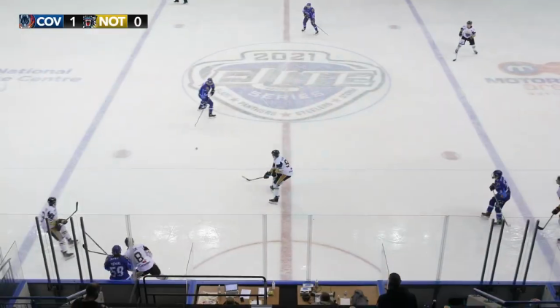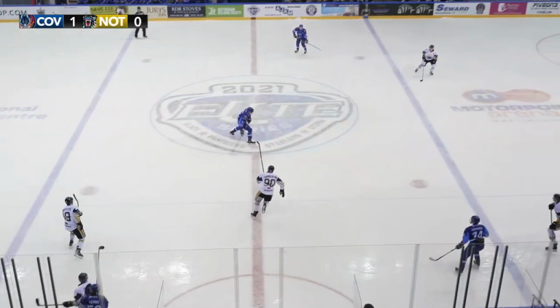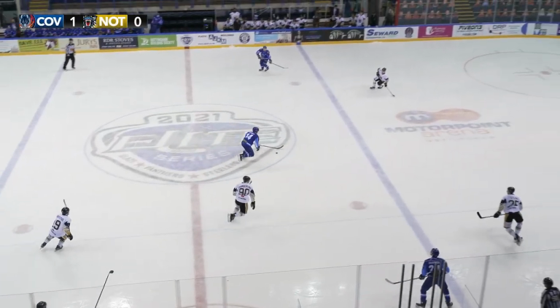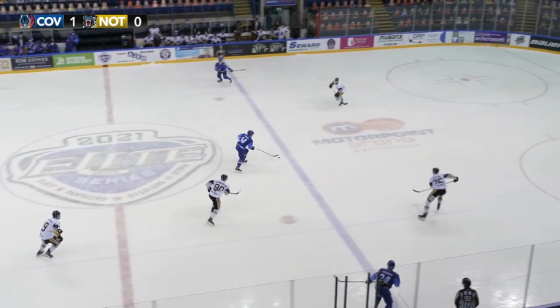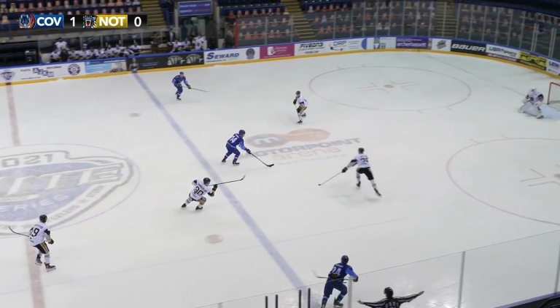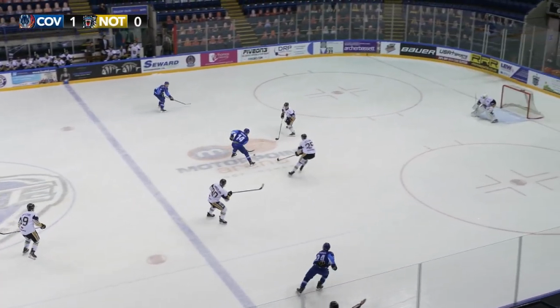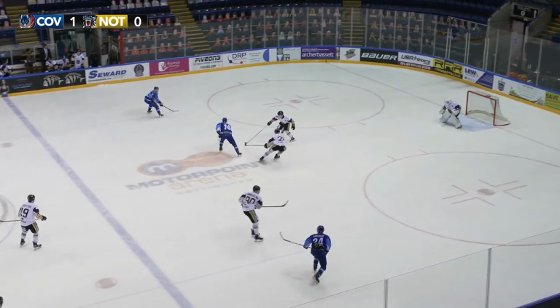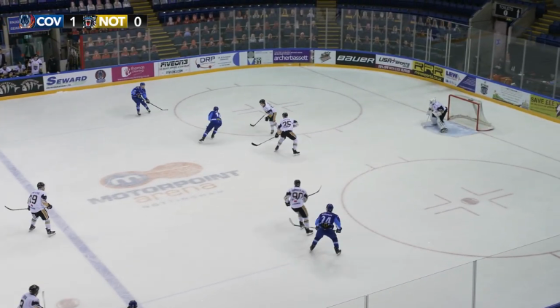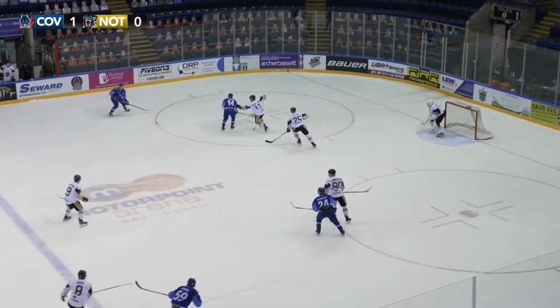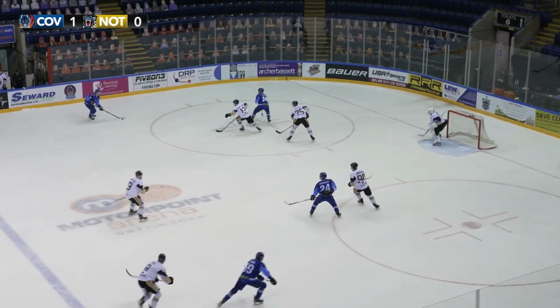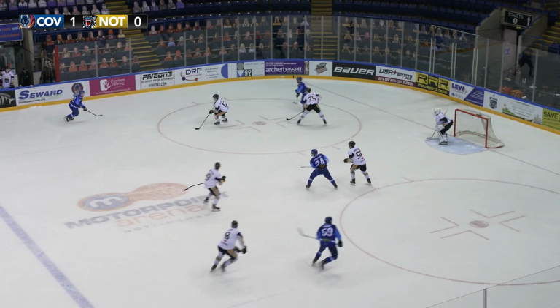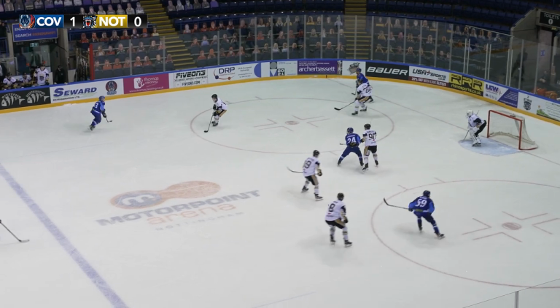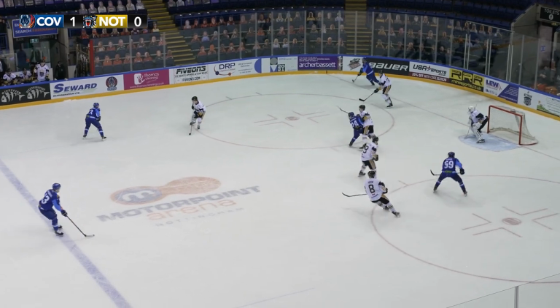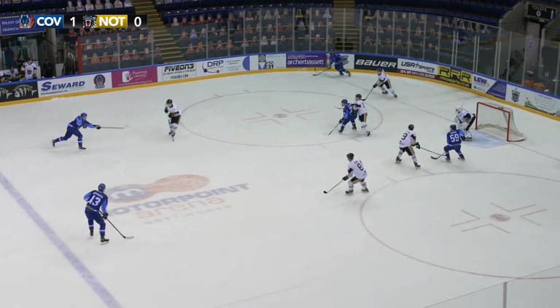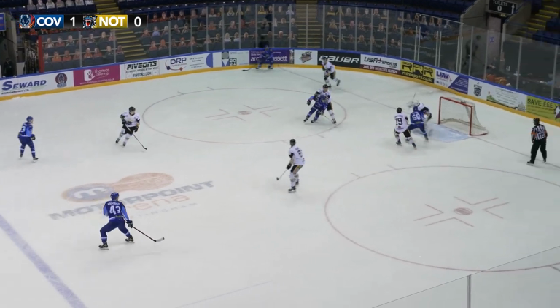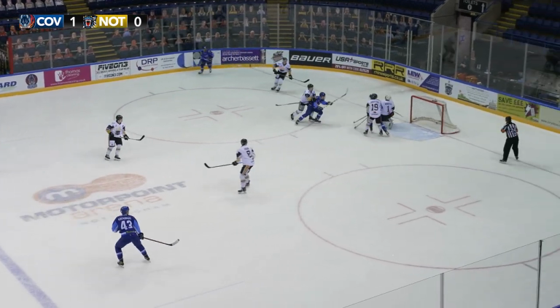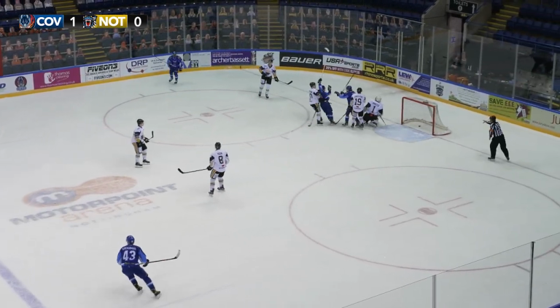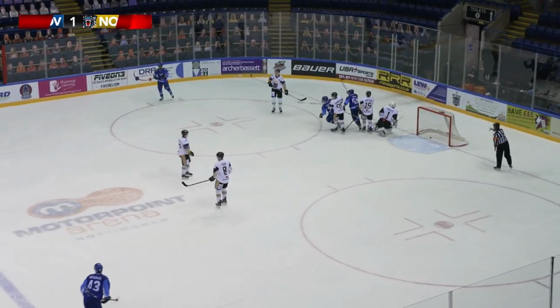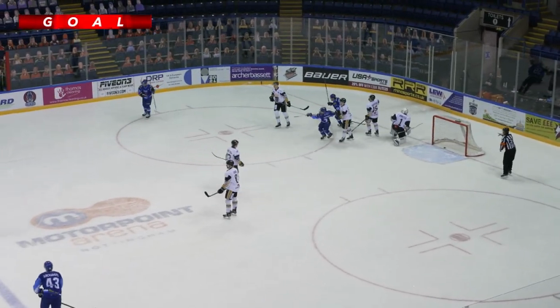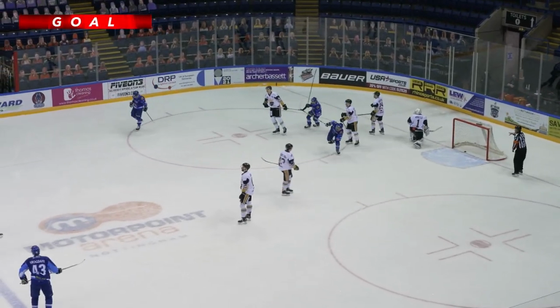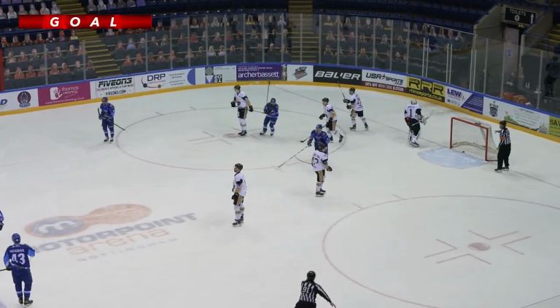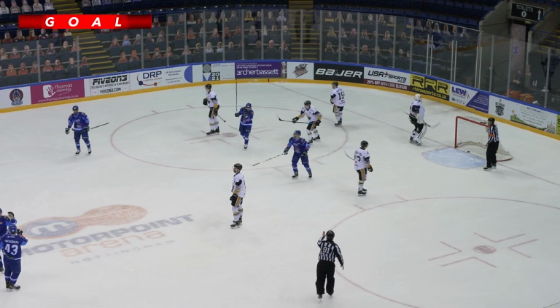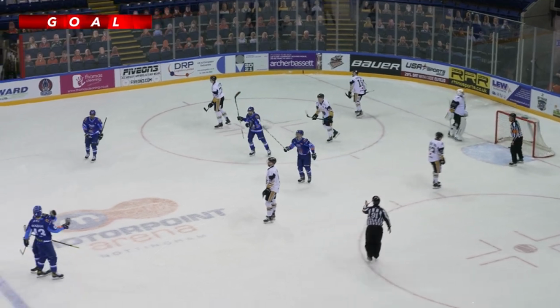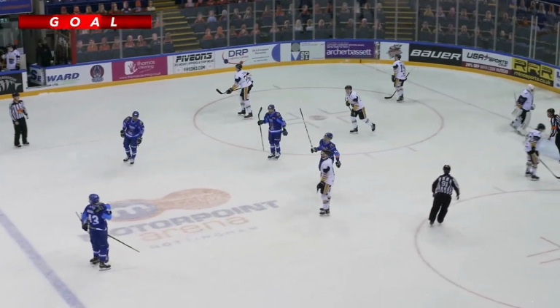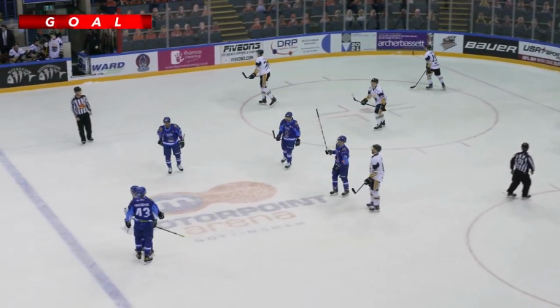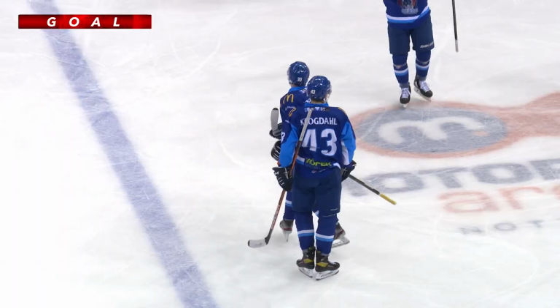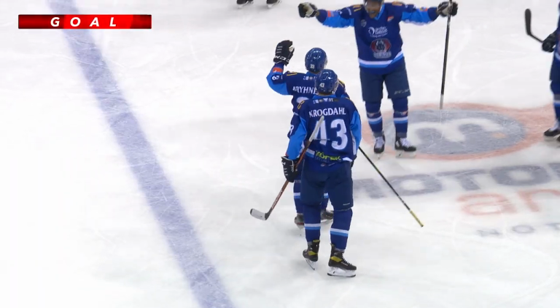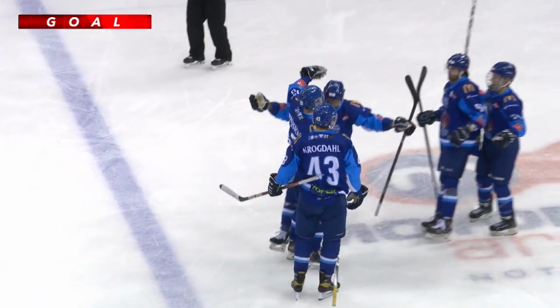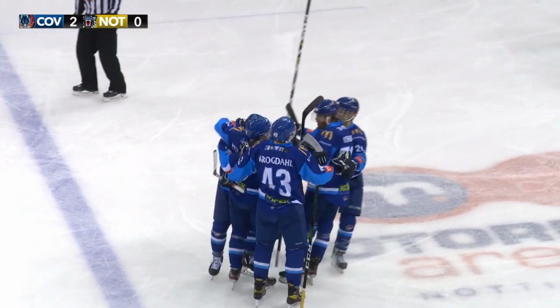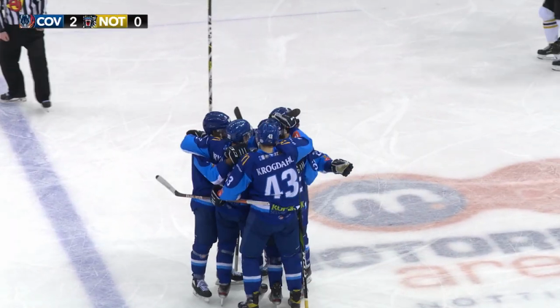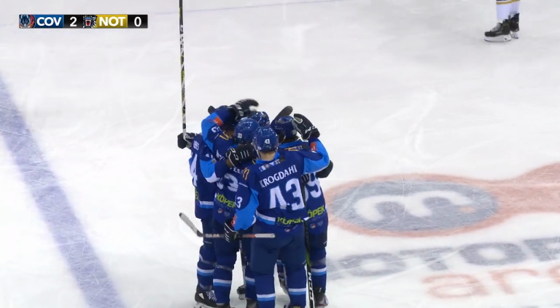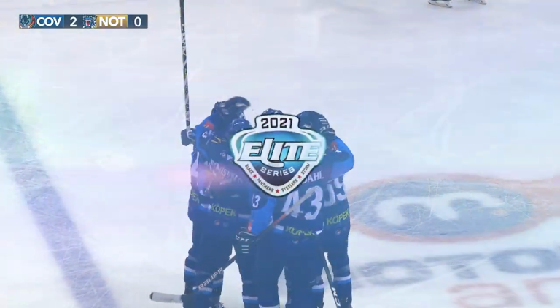Big saves like that really turned the momentum. Forbes up ice — as the Blaze had another odd man rush looming. Brennisfen, he scores! Nikolaj Brennisfen with the screen in front, and the Blaze are 2-0 up.